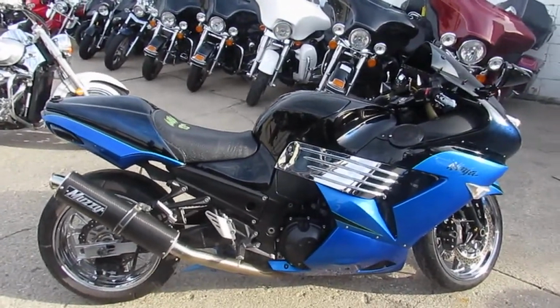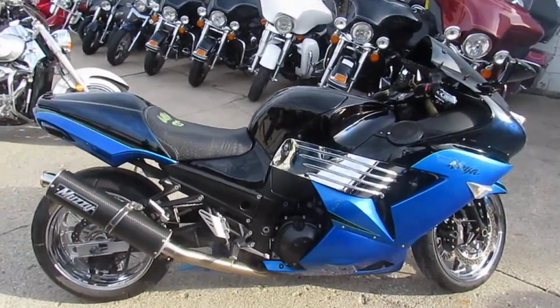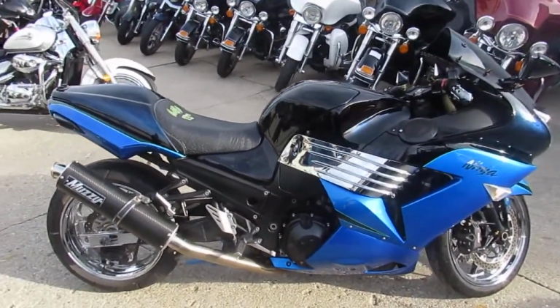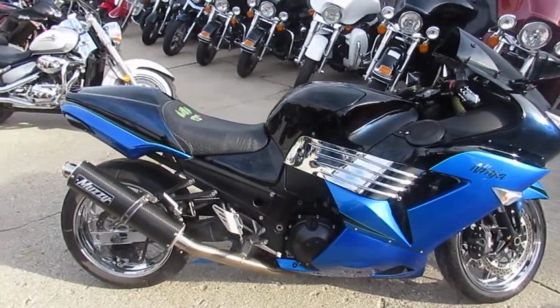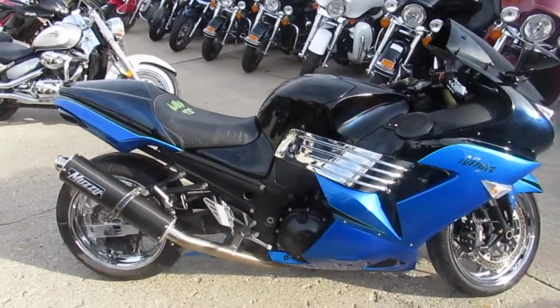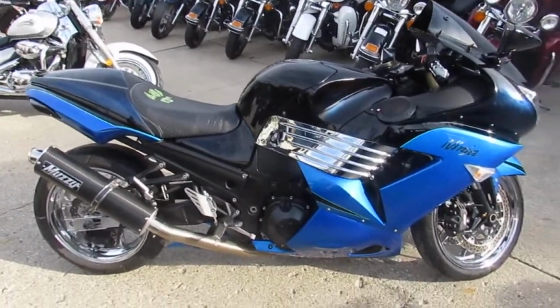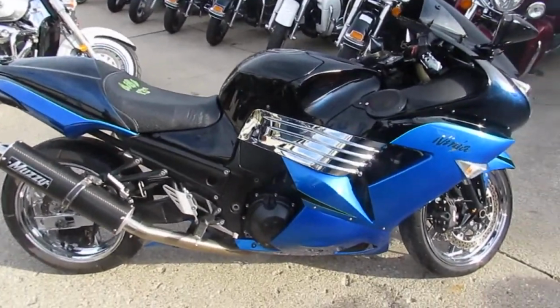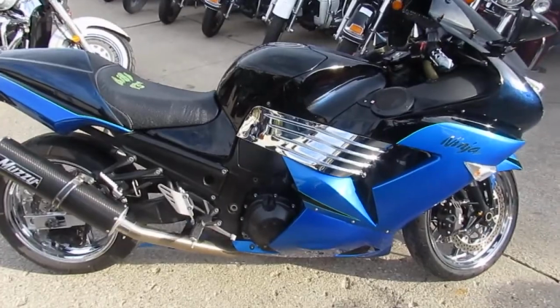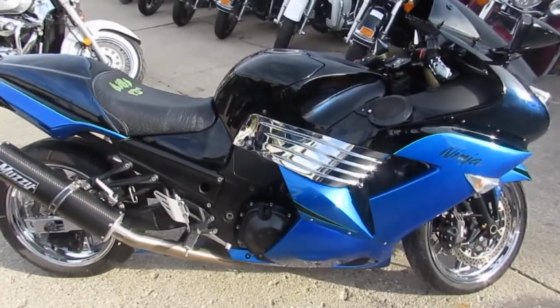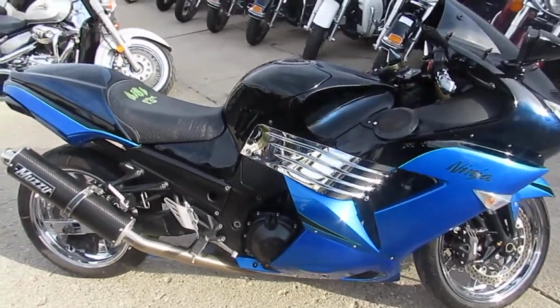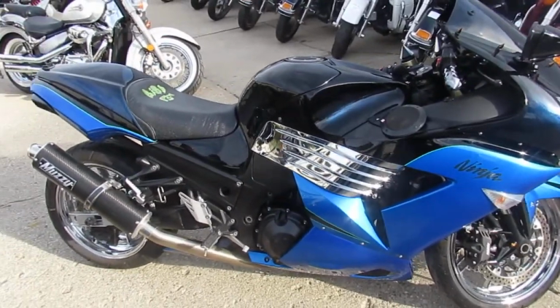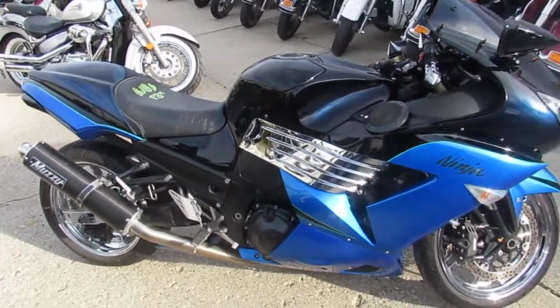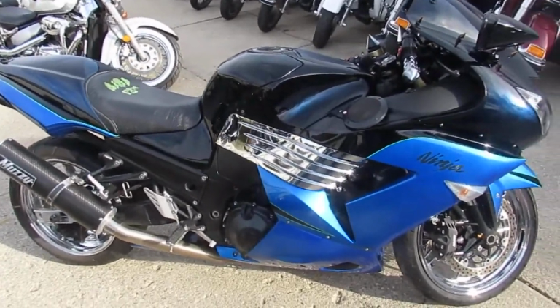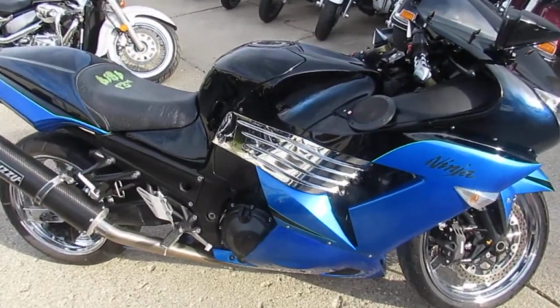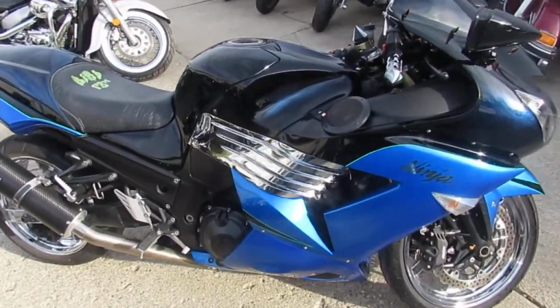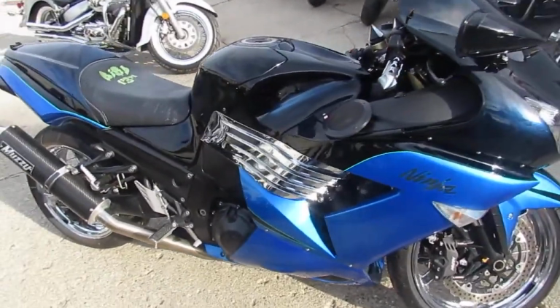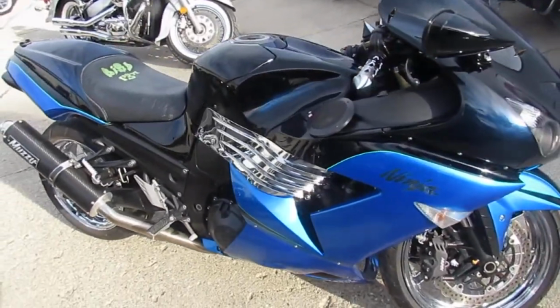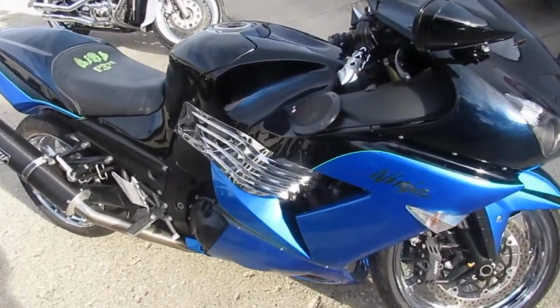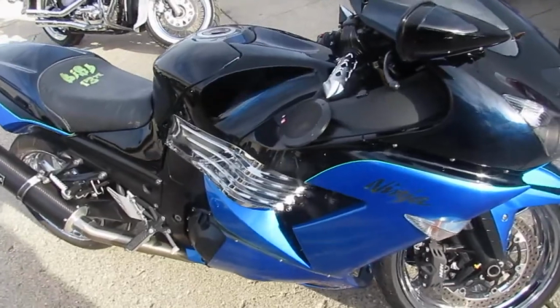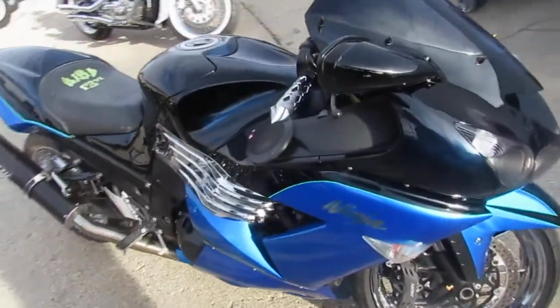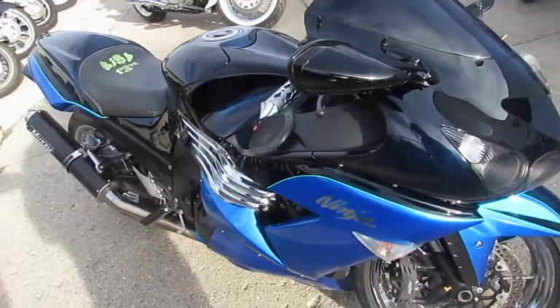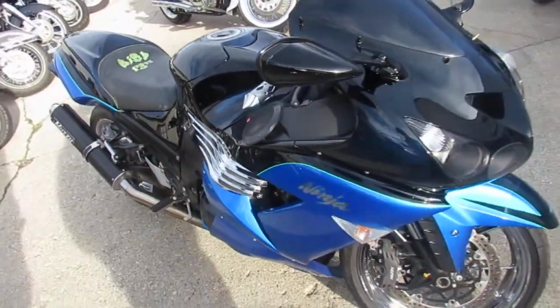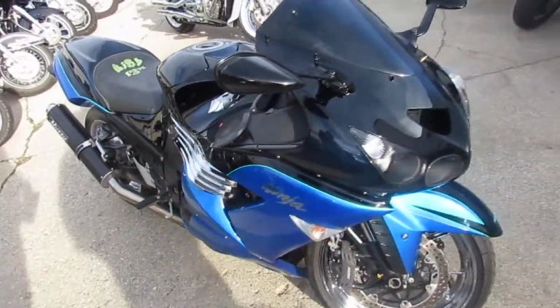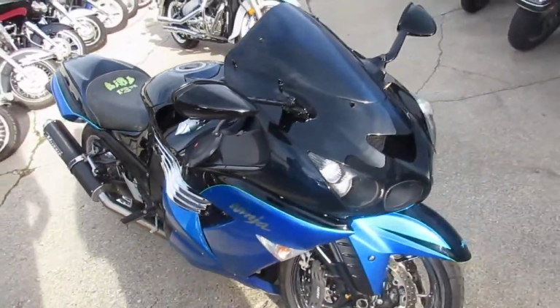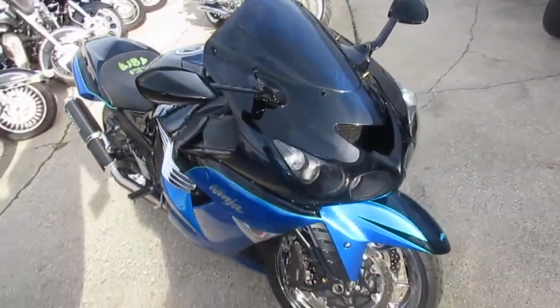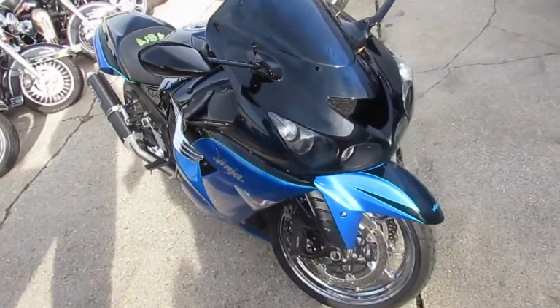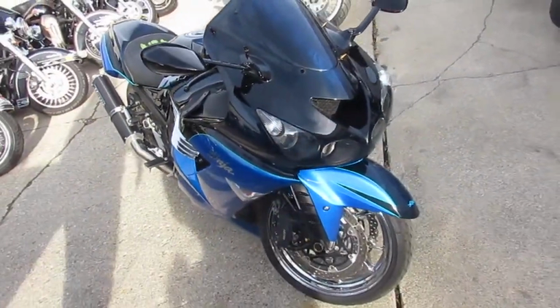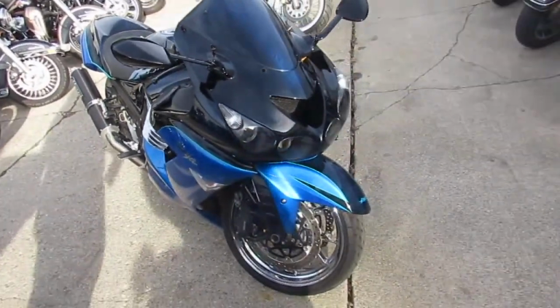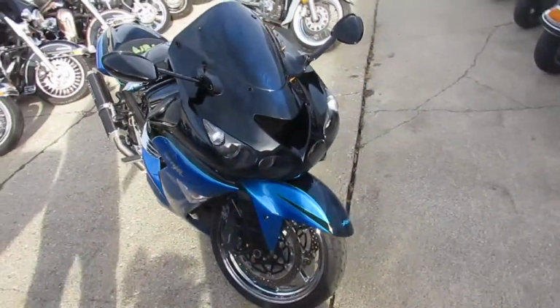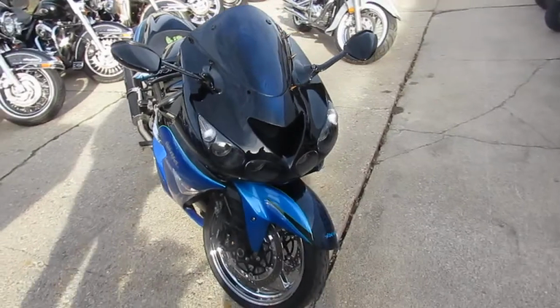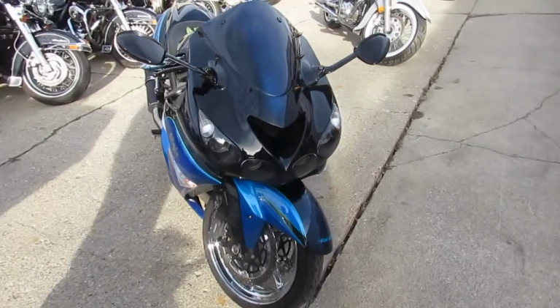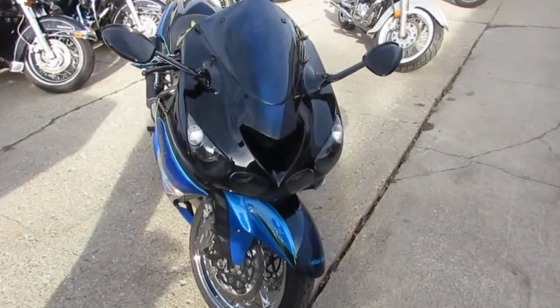Check out this 2007 ZX-14 for only $5,999. It's a pretty cool bike for under six grand. Check this bike out at ApprovalPowersports.com — that's ApprovalPowersports.com.